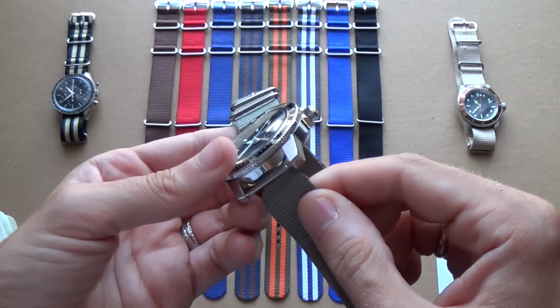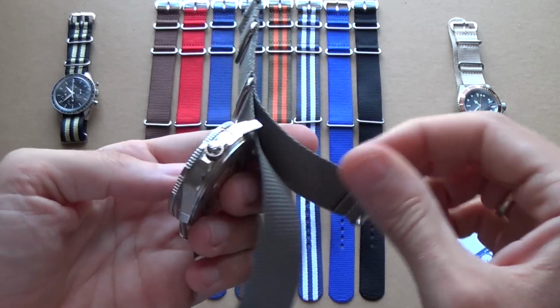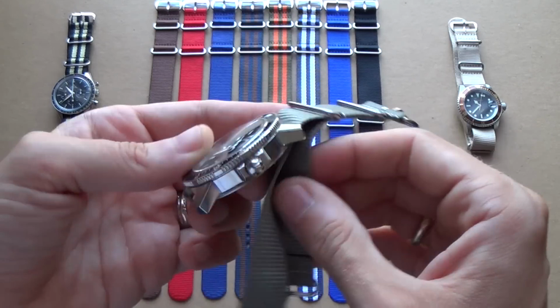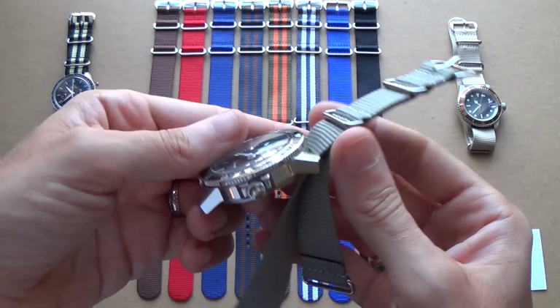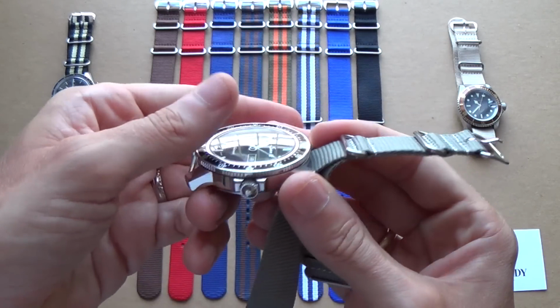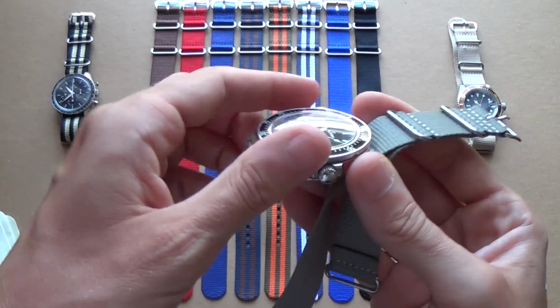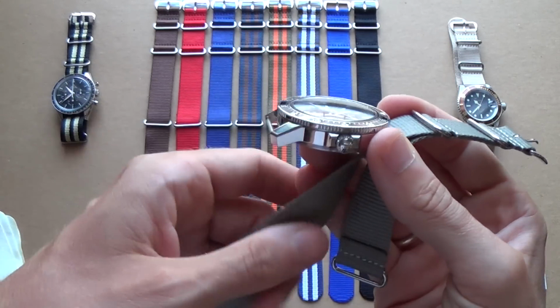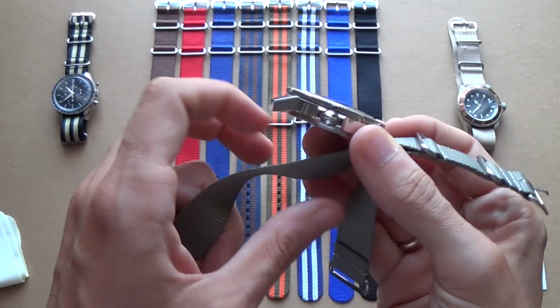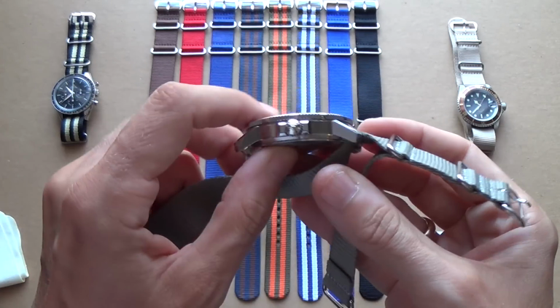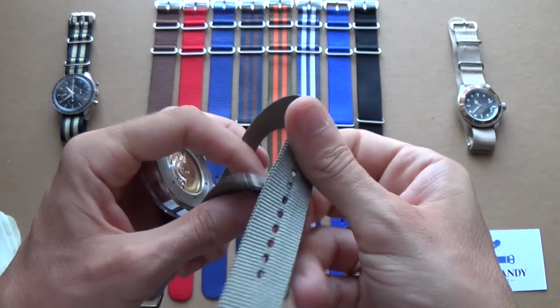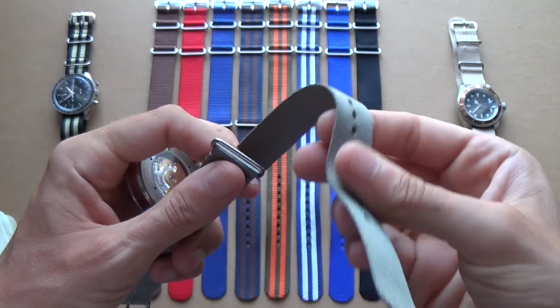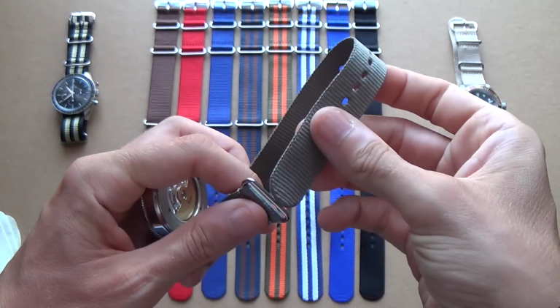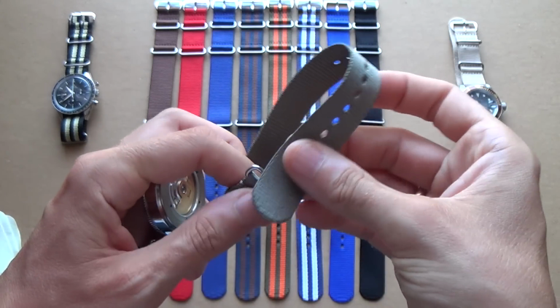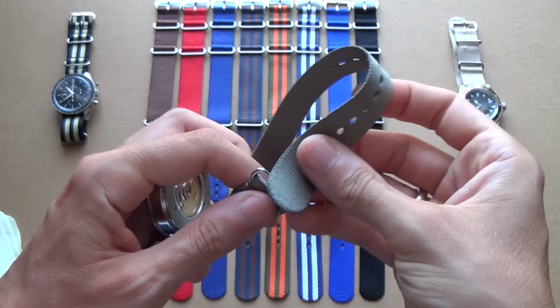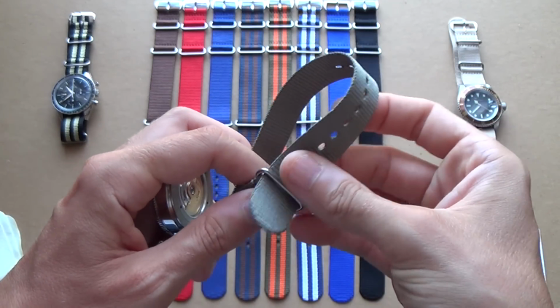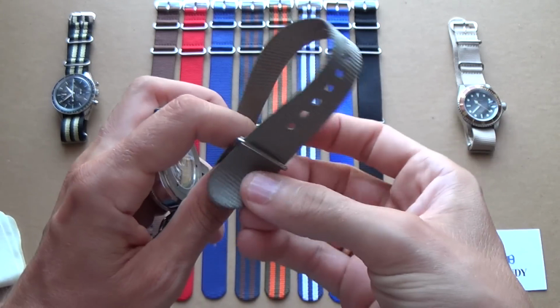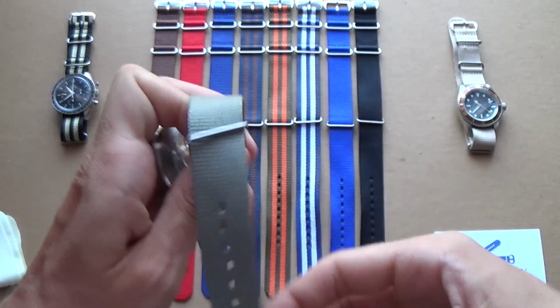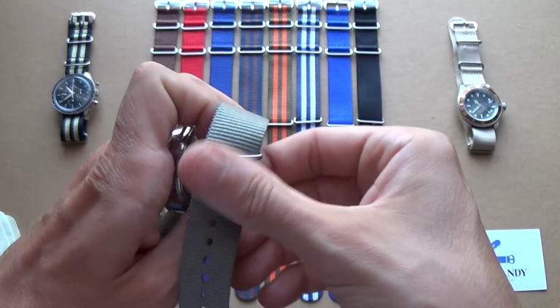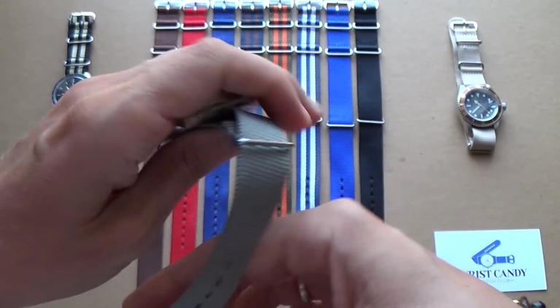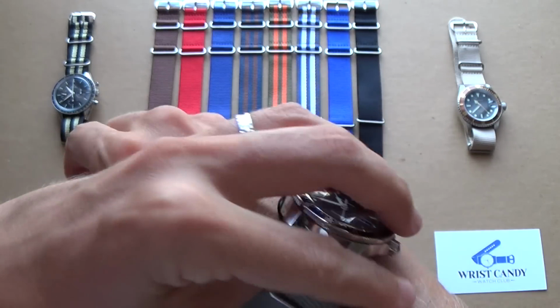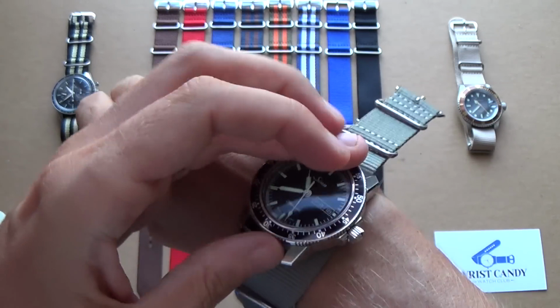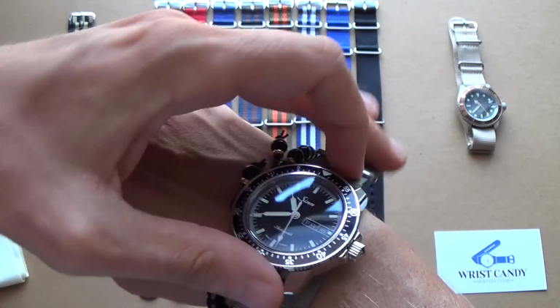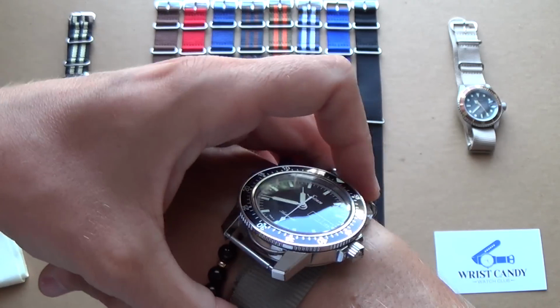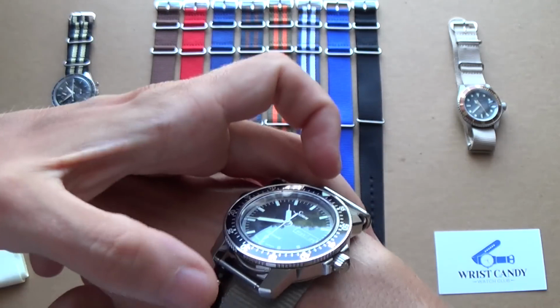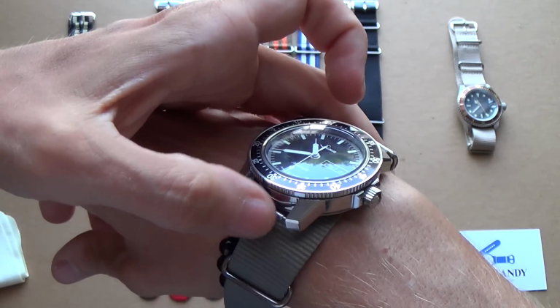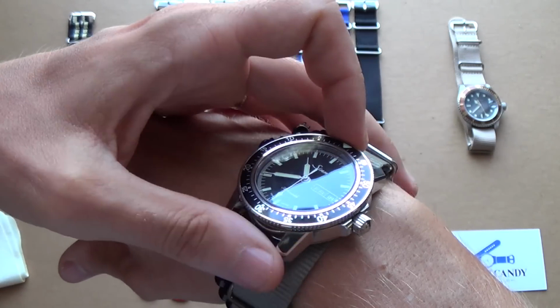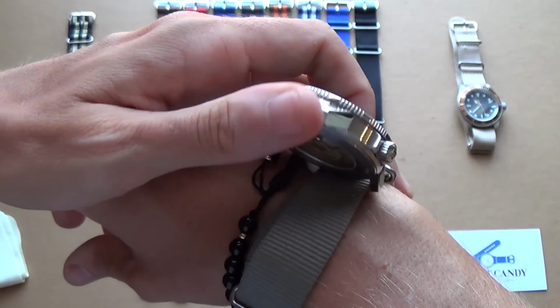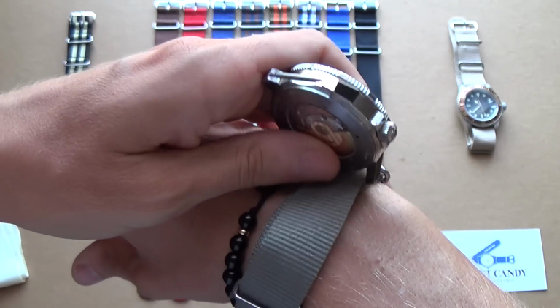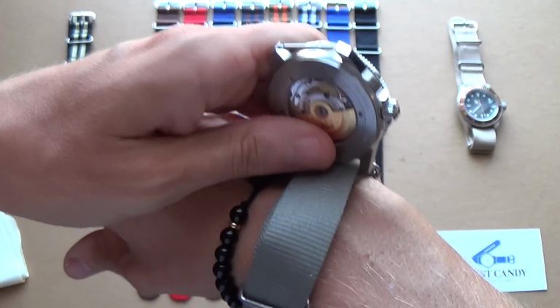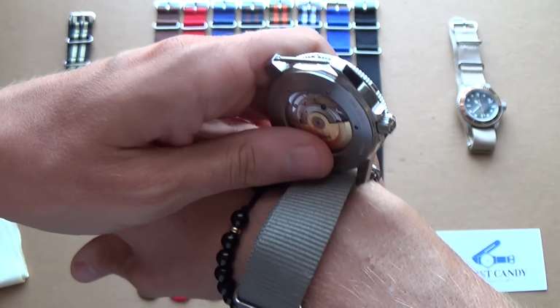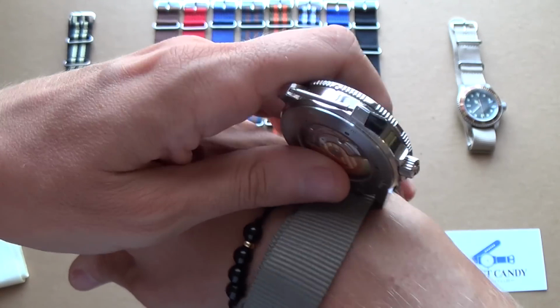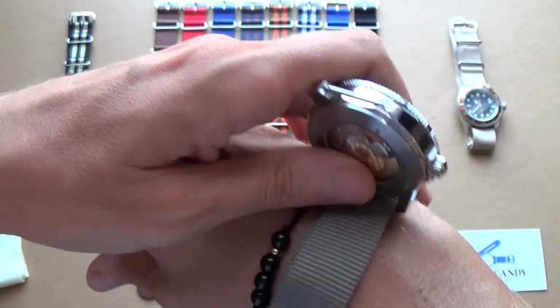As you see it's attached already on one side. Now for example's sake, let's suppose that this was attached to my wrist and this spring bar here failed — it would still be attached to my wrist.